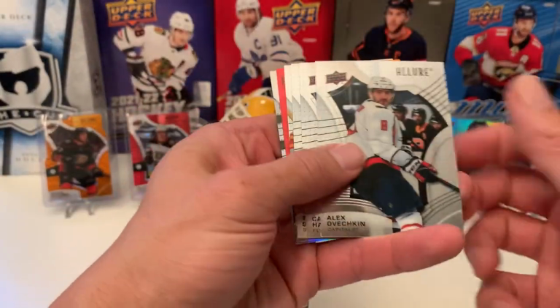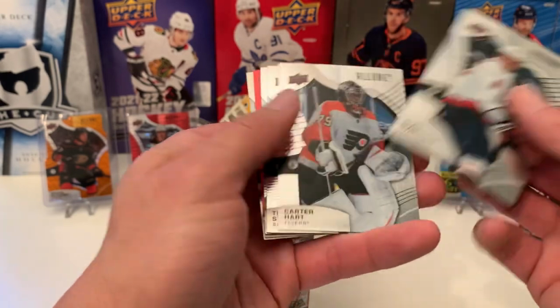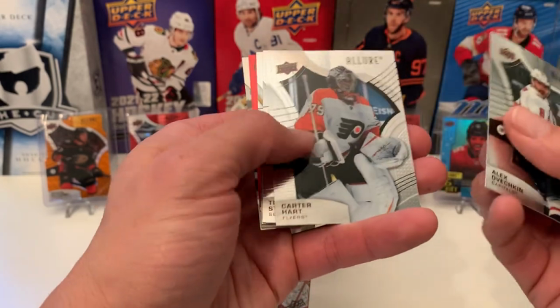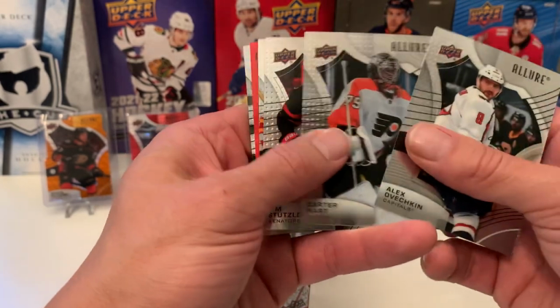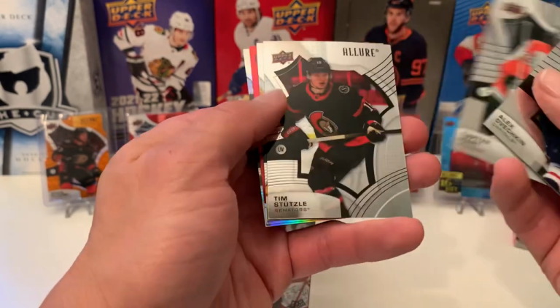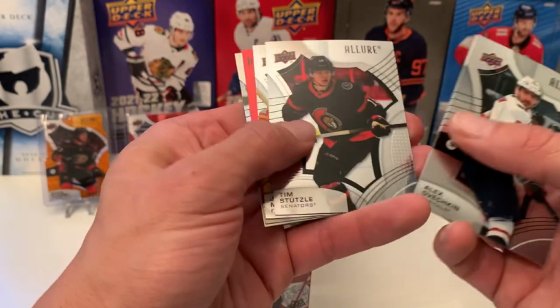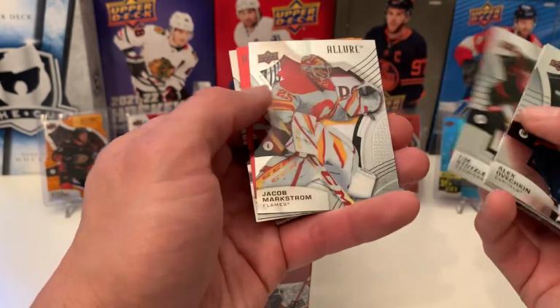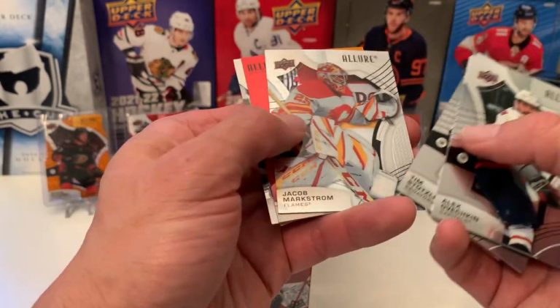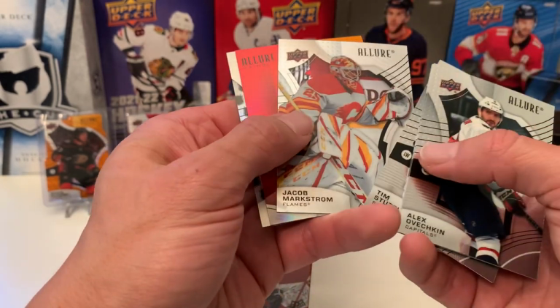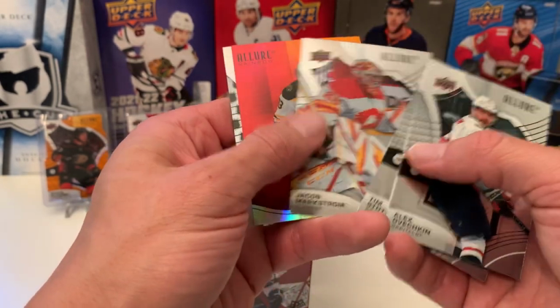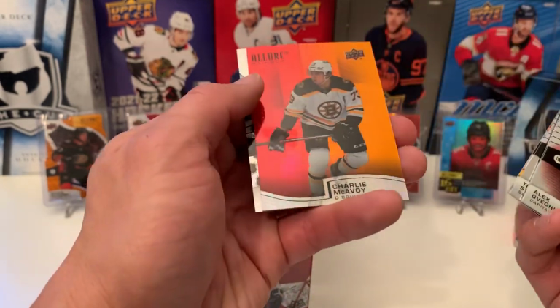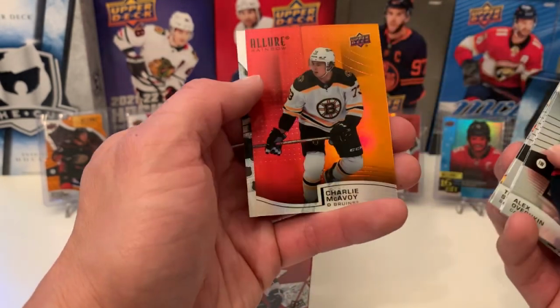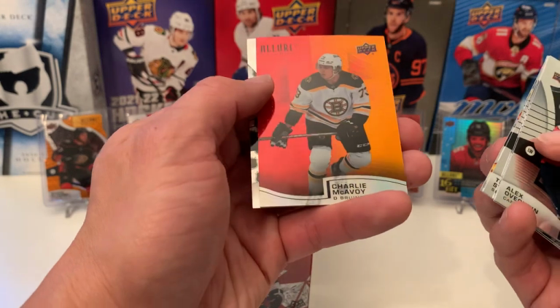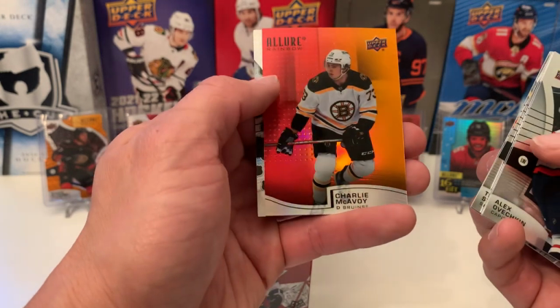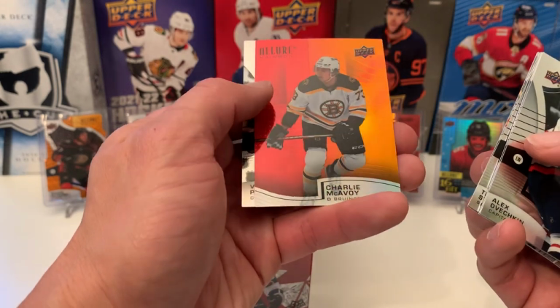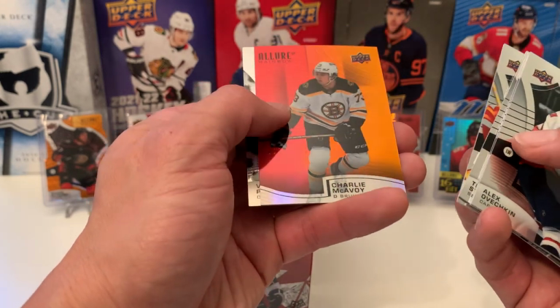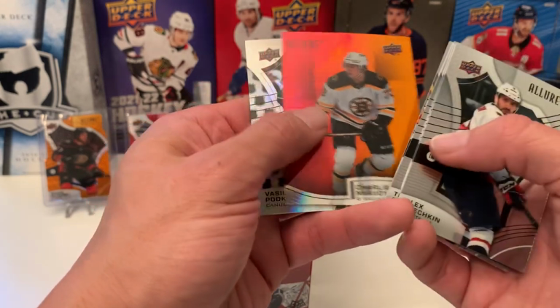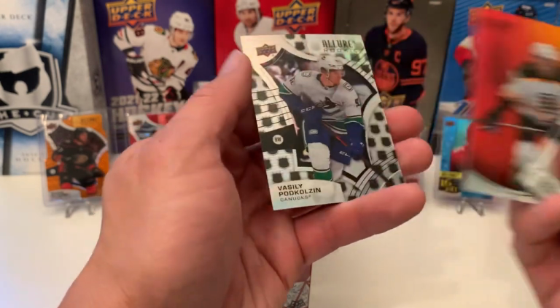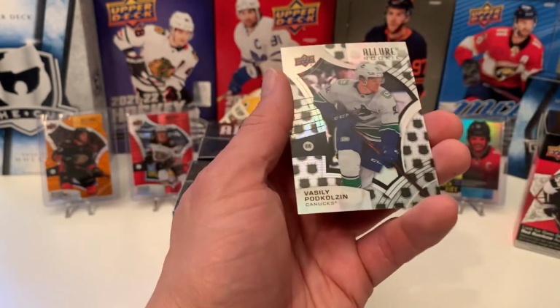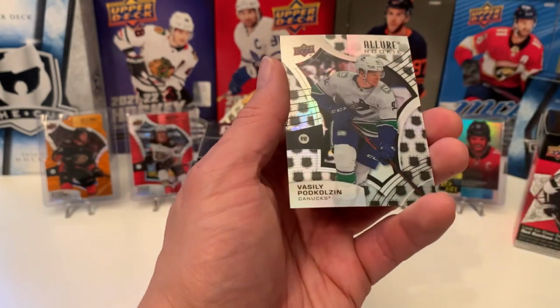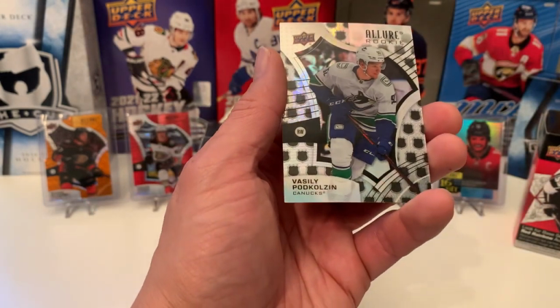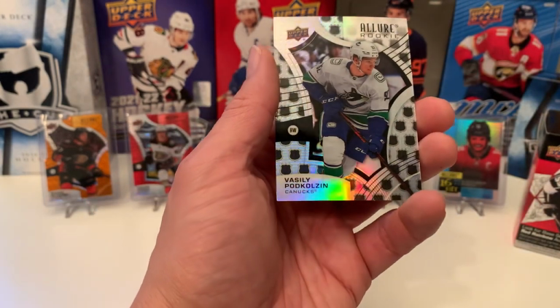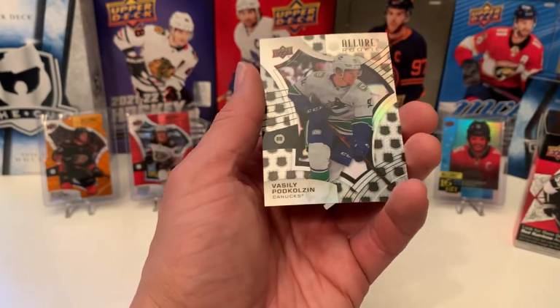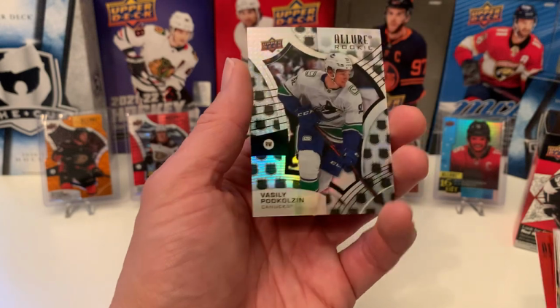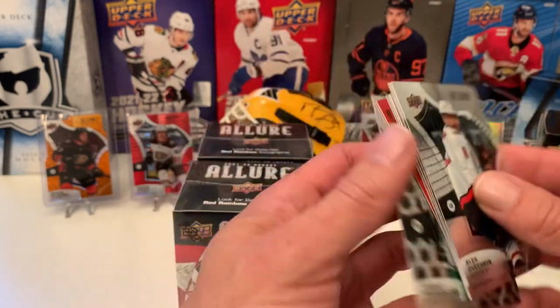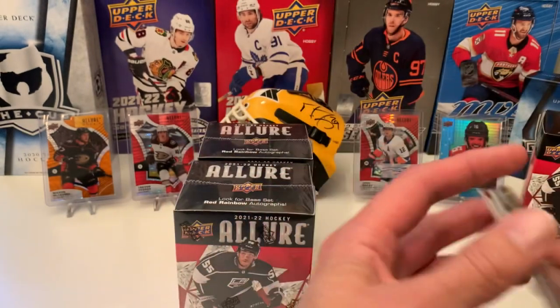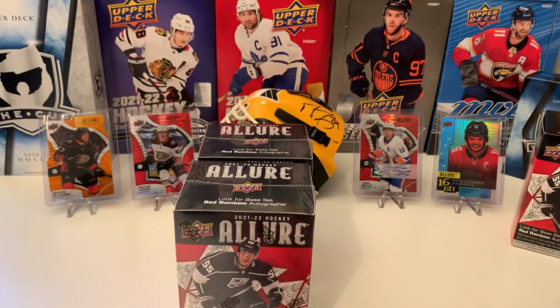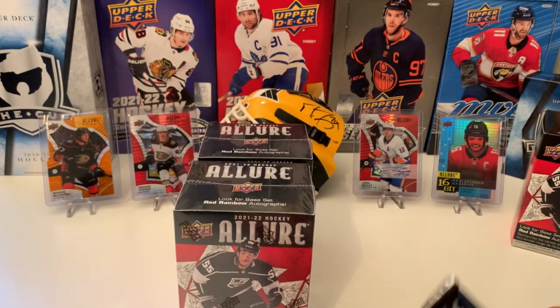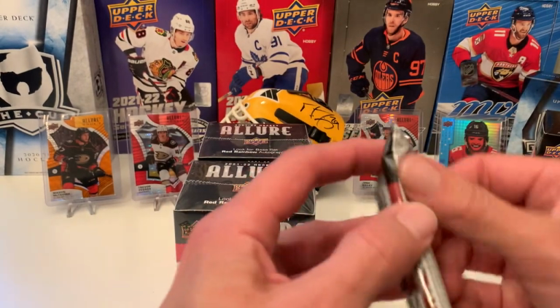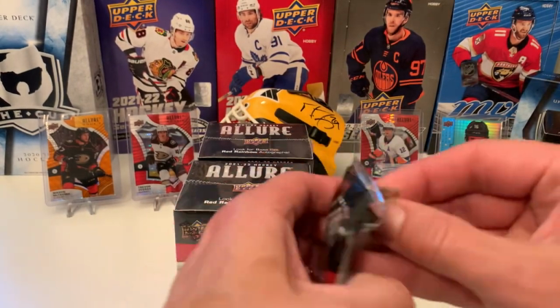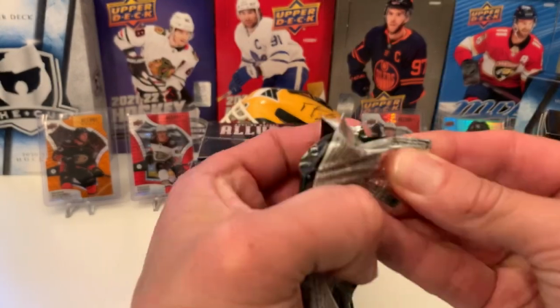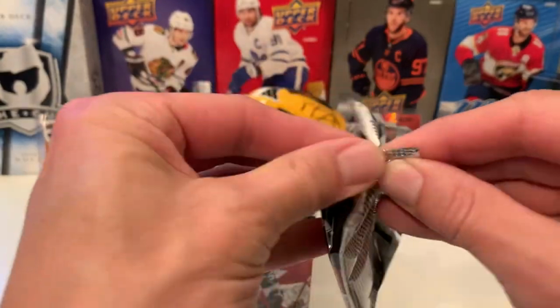Pack three. Carter Hart, Tim Stutzle, Jacob Markstrom. We have a Red Orange Rainbow Charlie McAvoy. And Vasily Podkolzin on the 2005 NHL Shield Parallel.